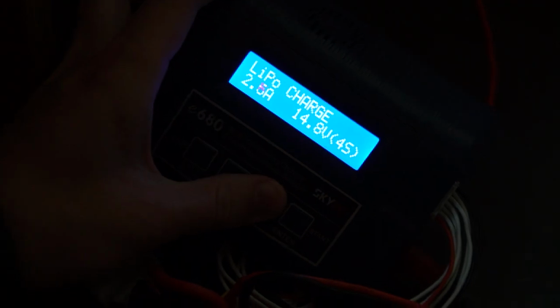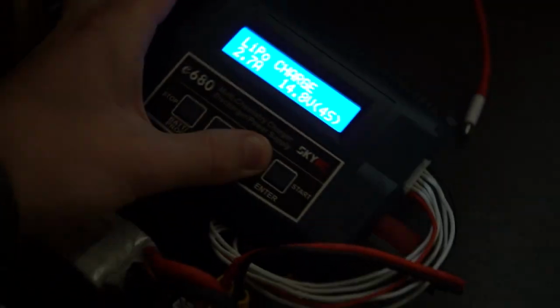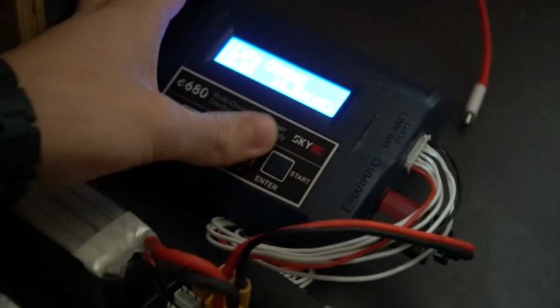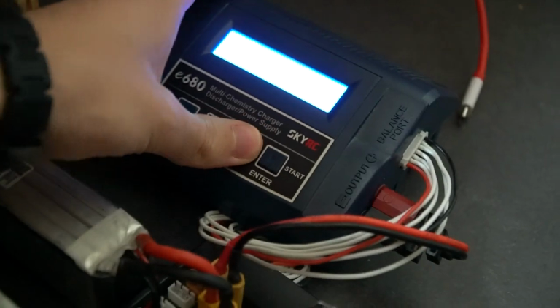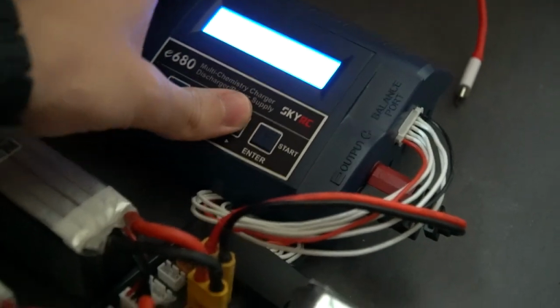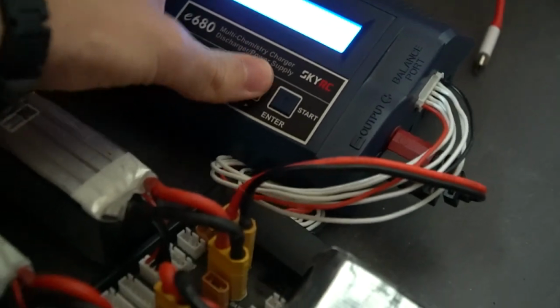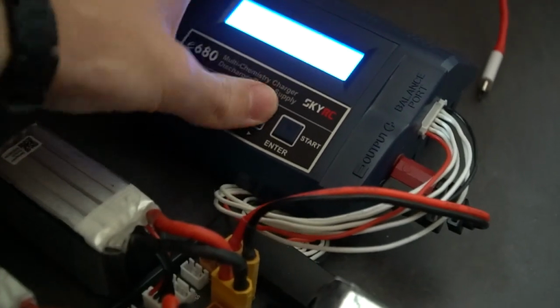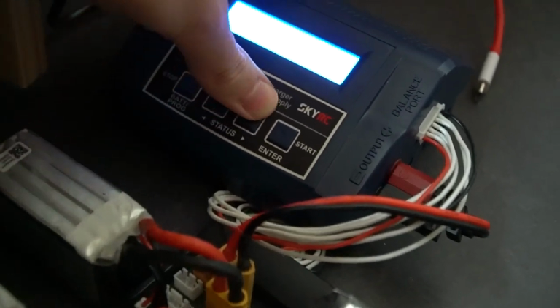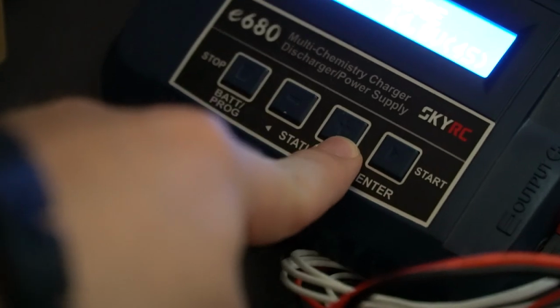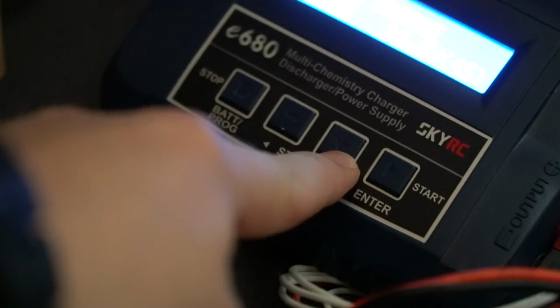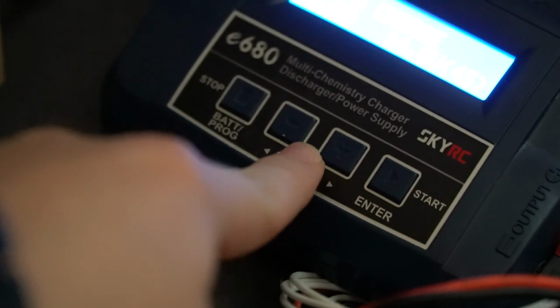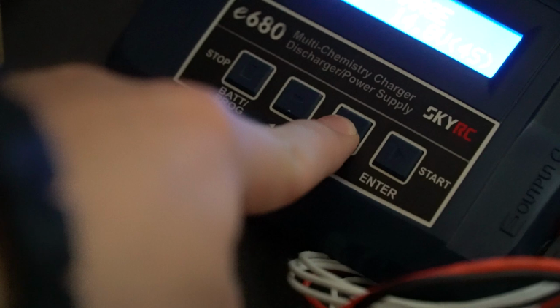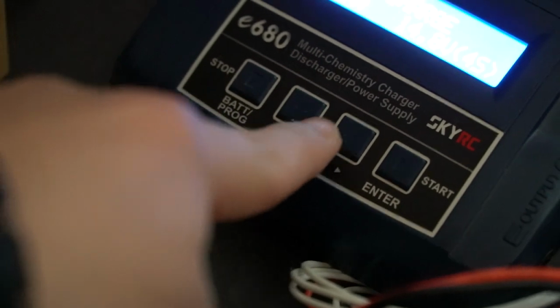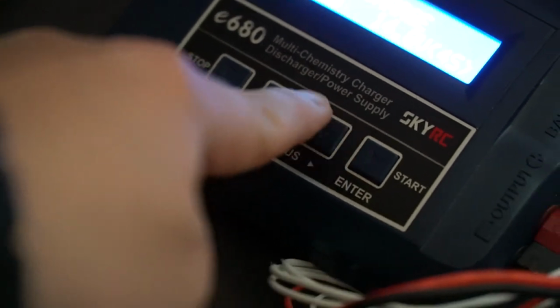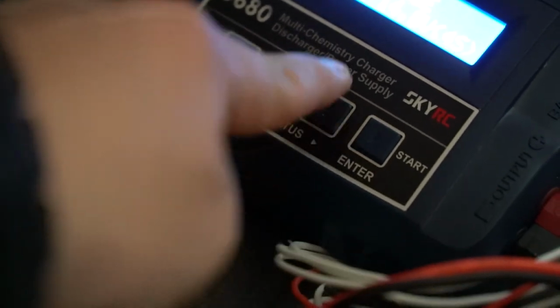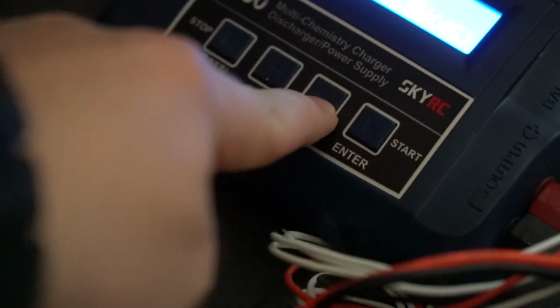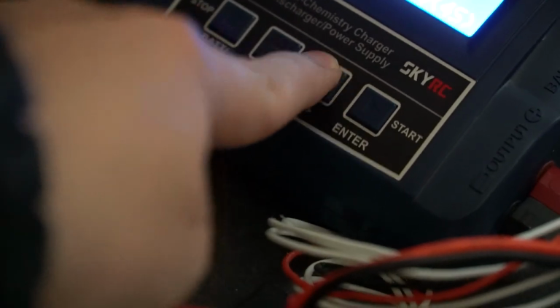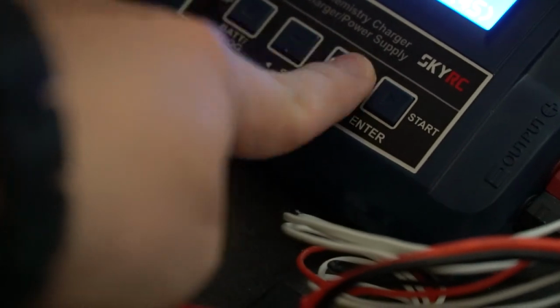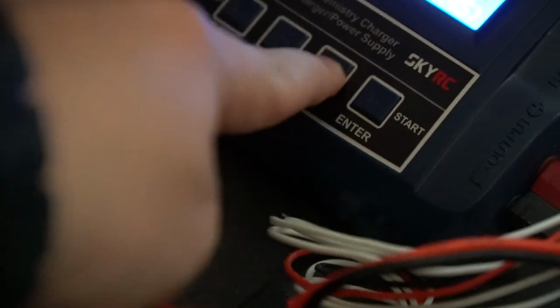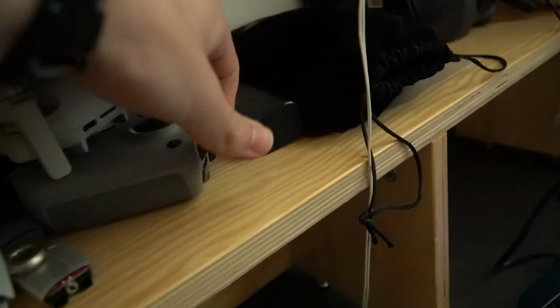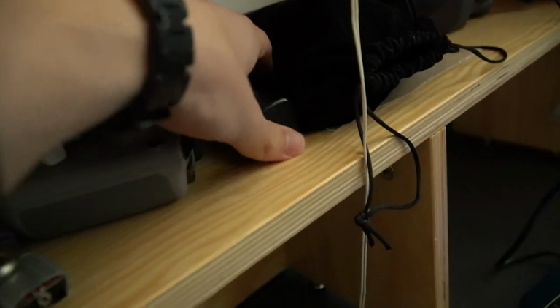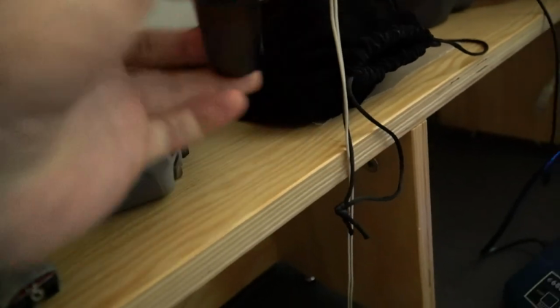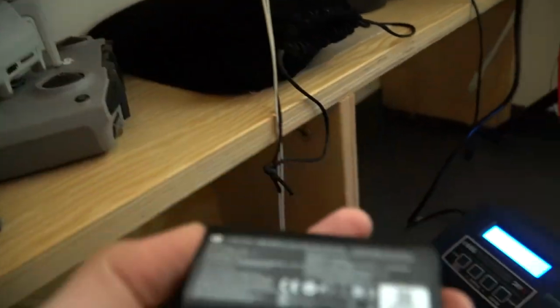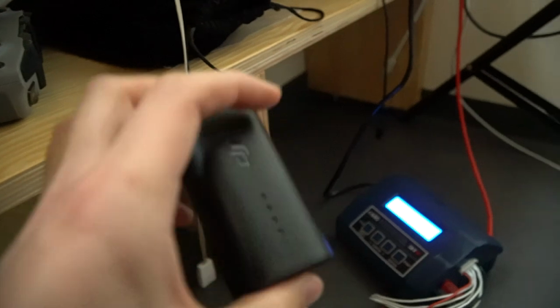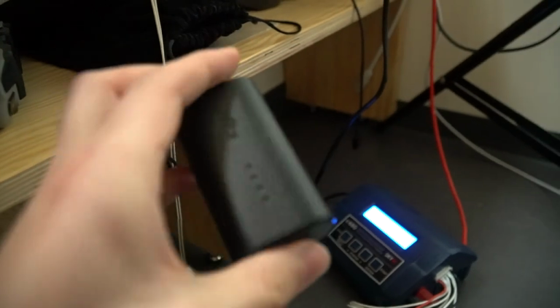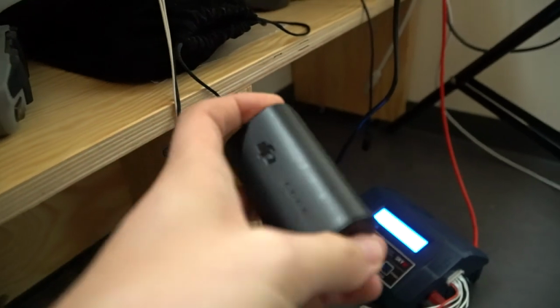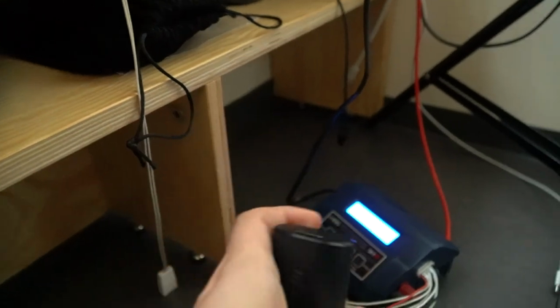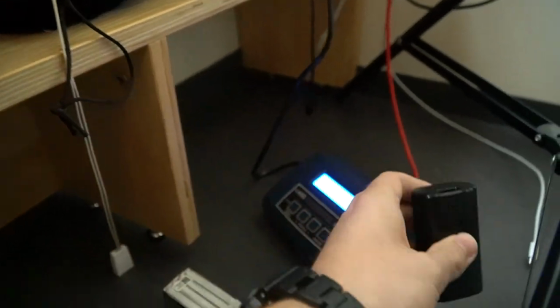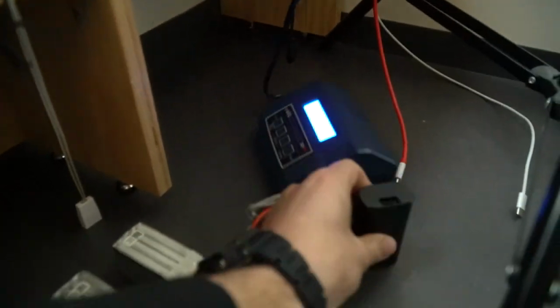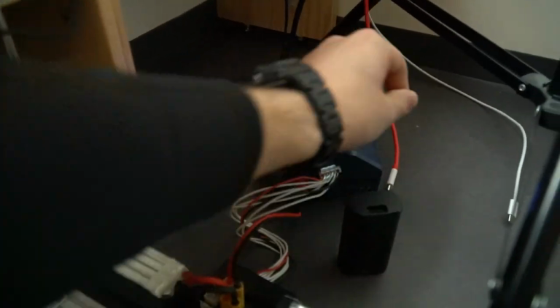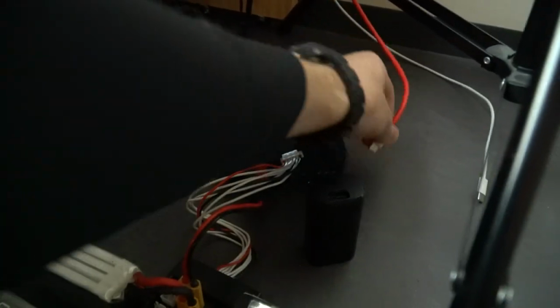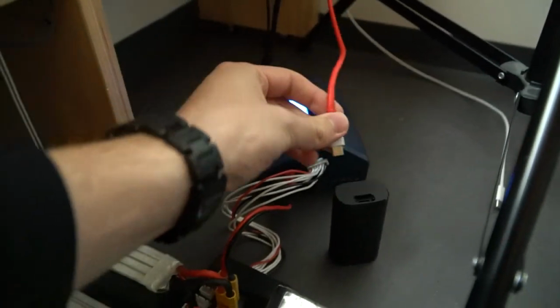By too fast, I mean having a high current. What is a current? I think it's a type of currency. Don't ask me, I'm not an electrician... electrician... something.